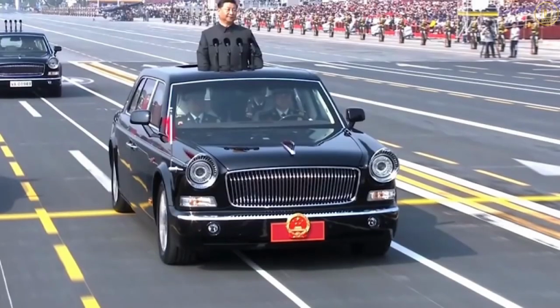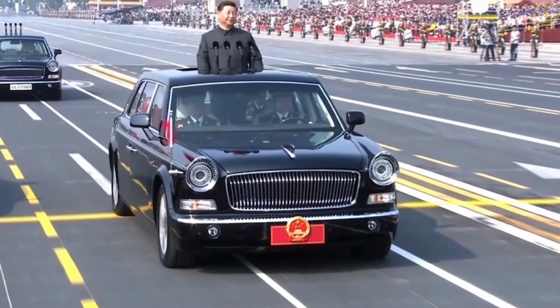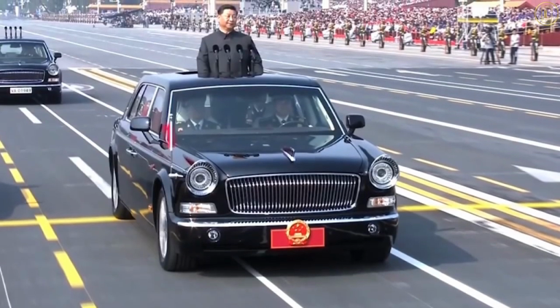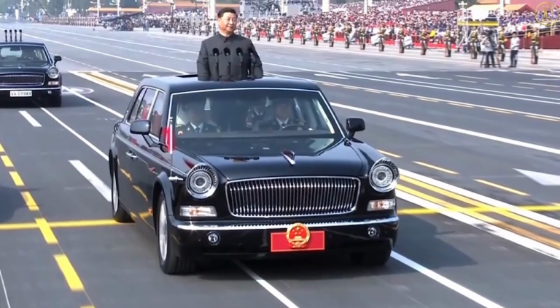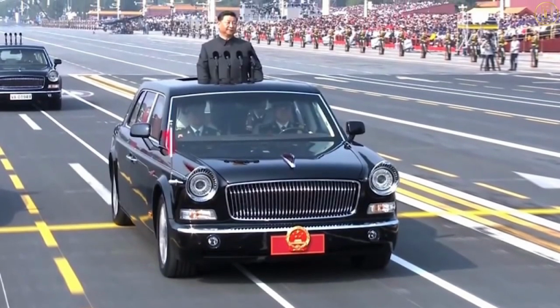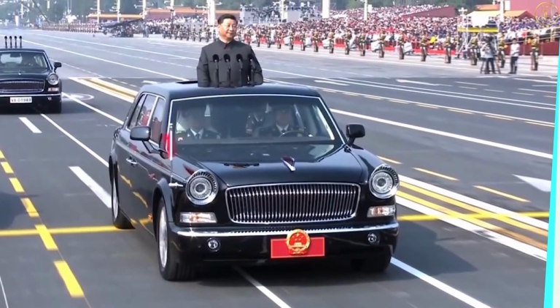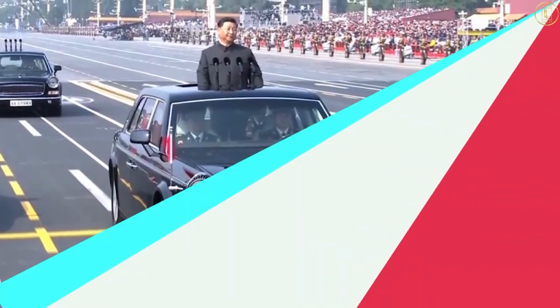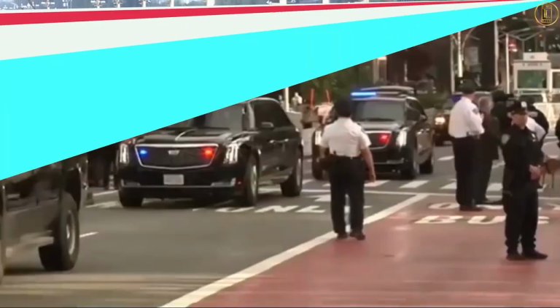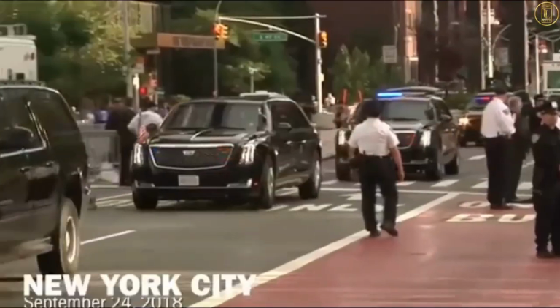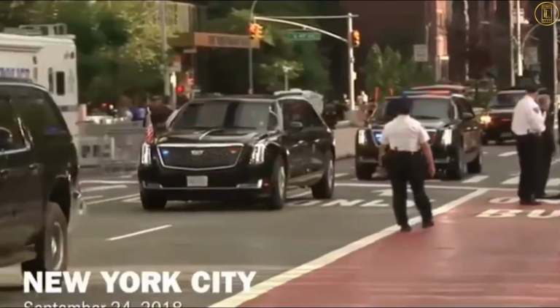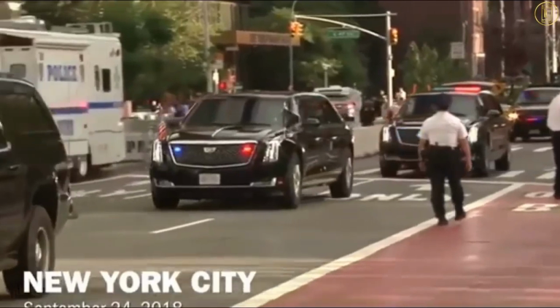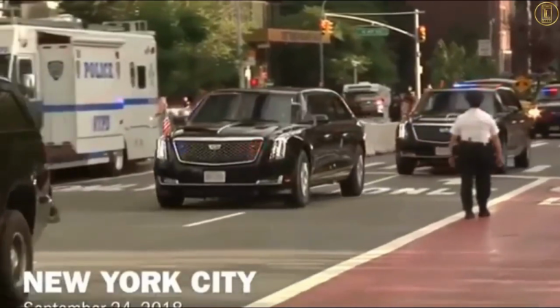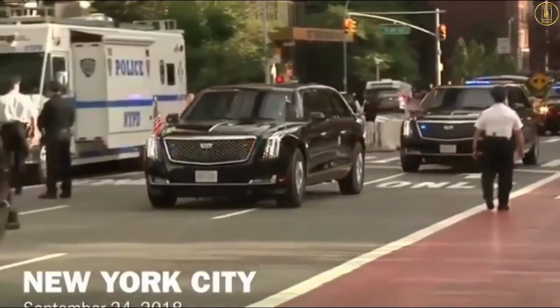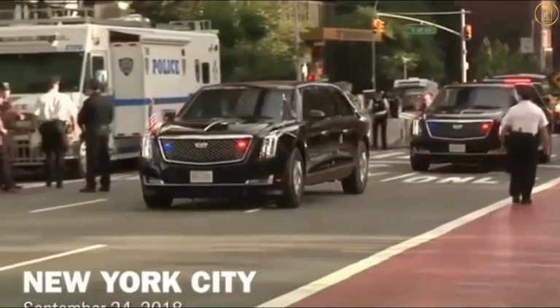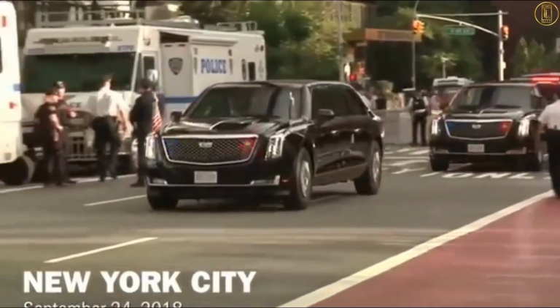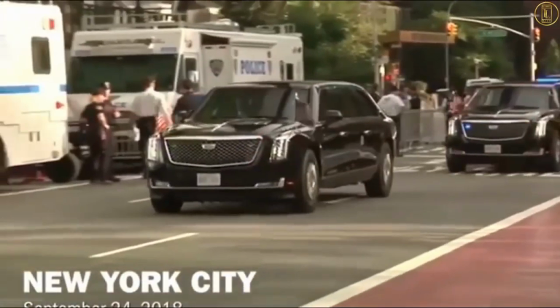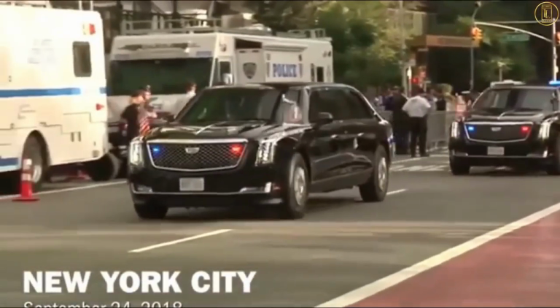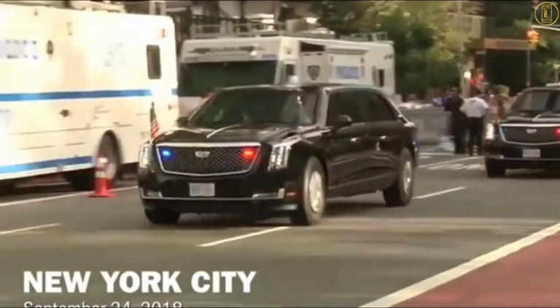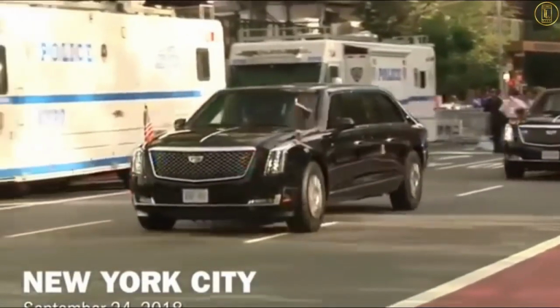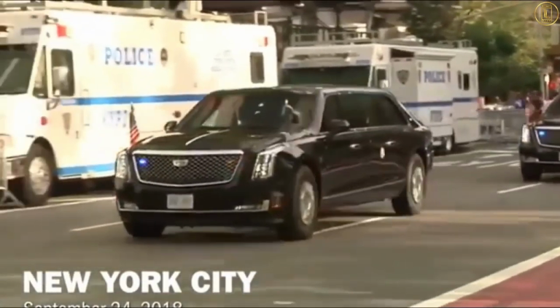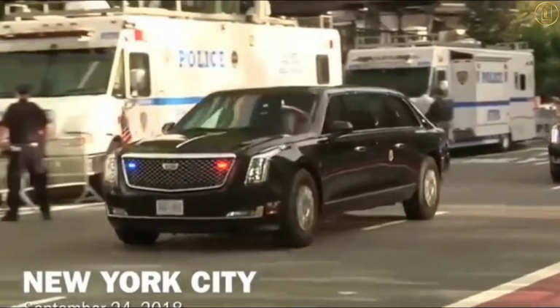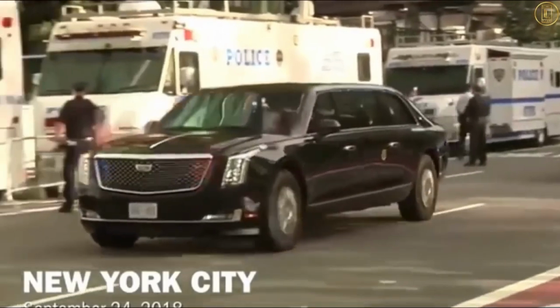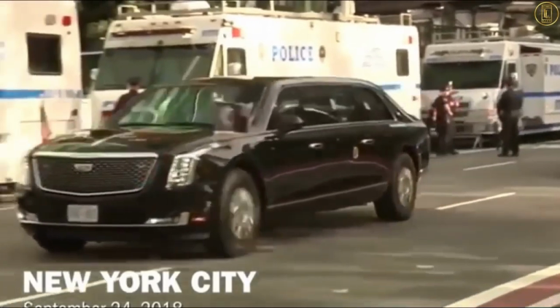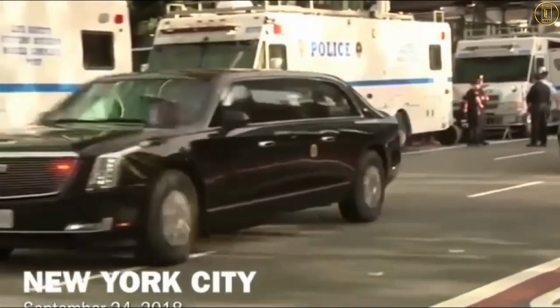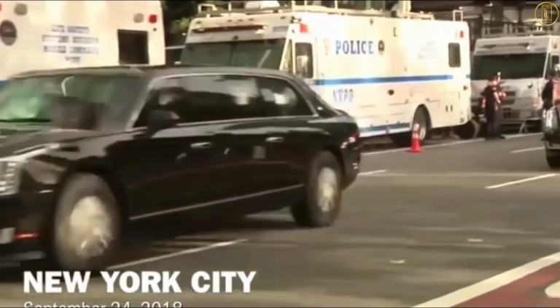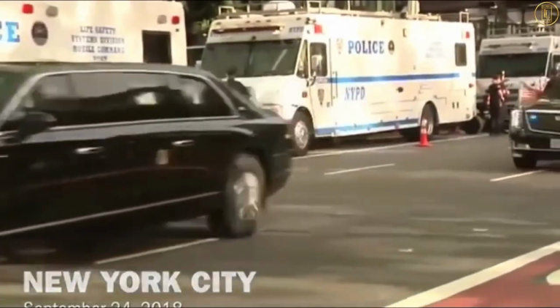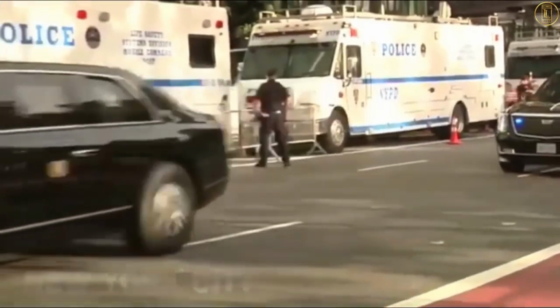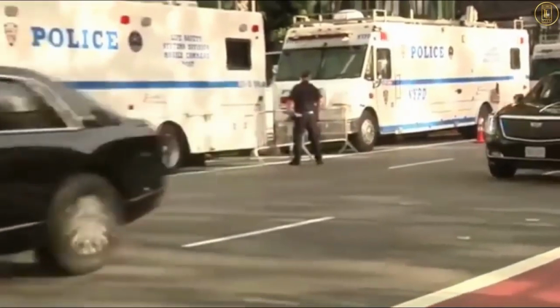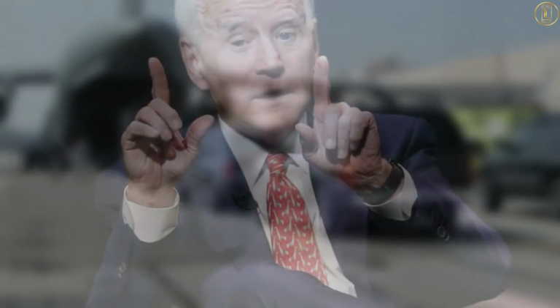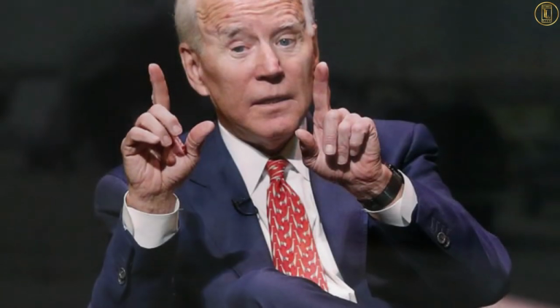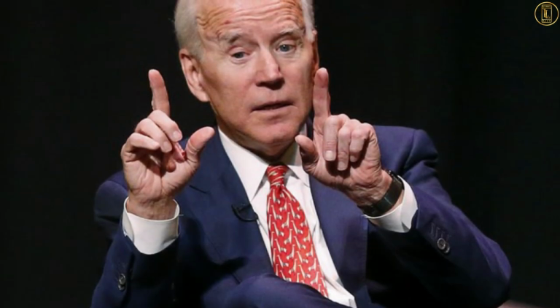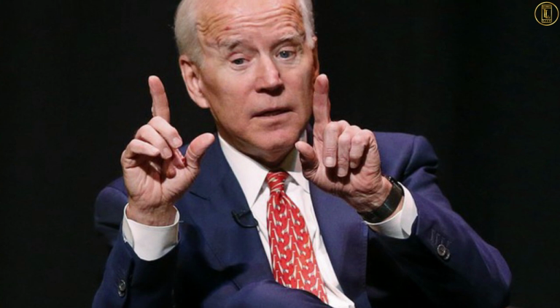All that of course makes it very expensive. How expensive? Well, according to research by the UK website Vermarna, the current Beast costs $1.5 million per vehicle. That makes it a little cheaper than, say, a Bugatti Chiron, but still pricier than your average family hatchback.